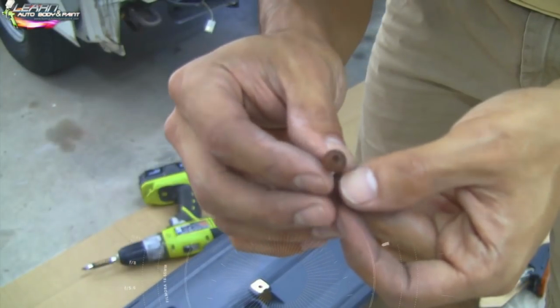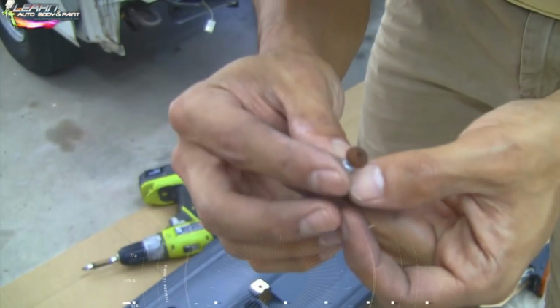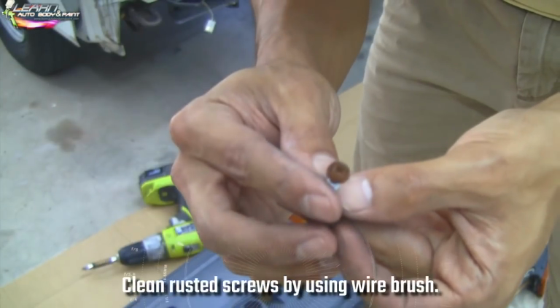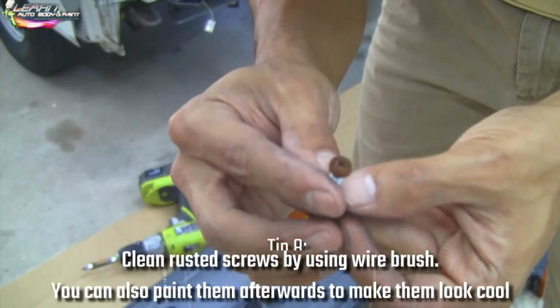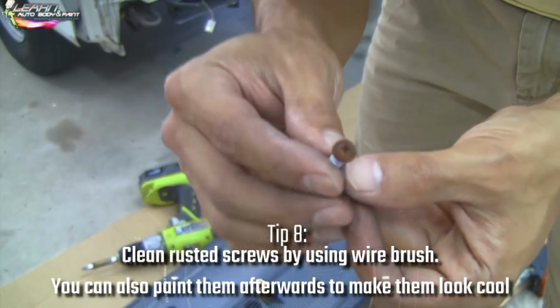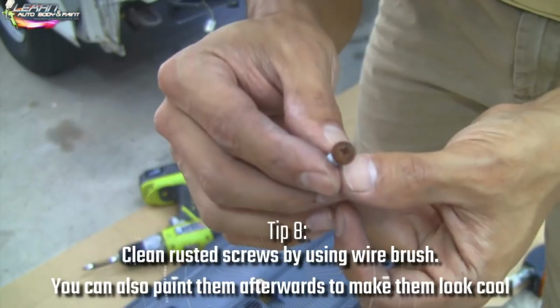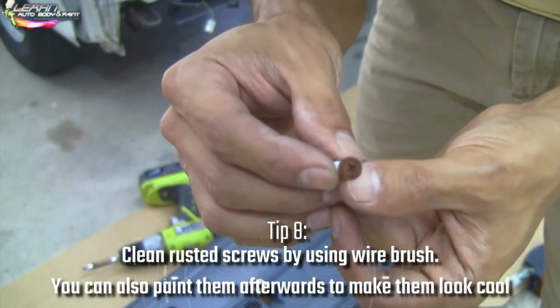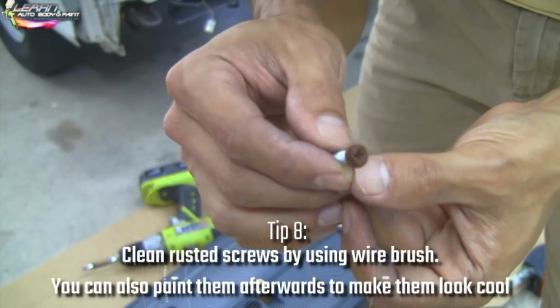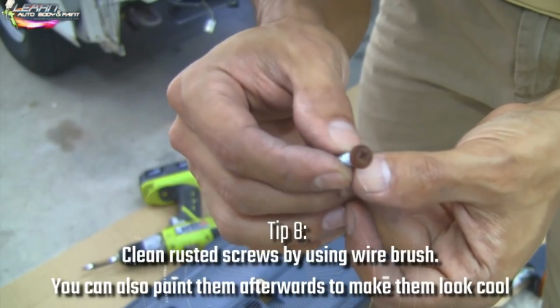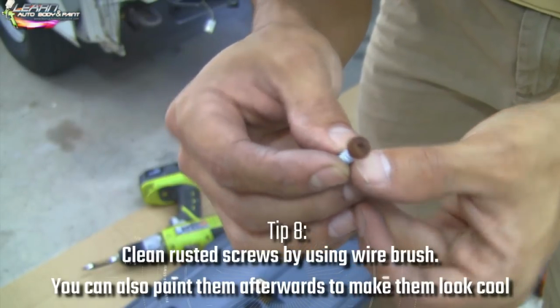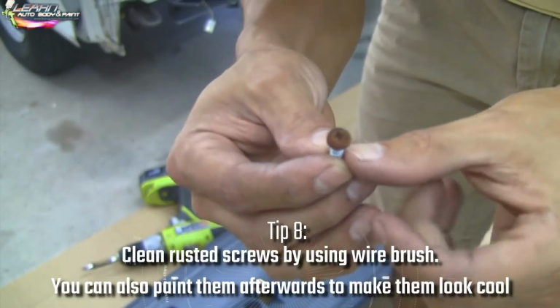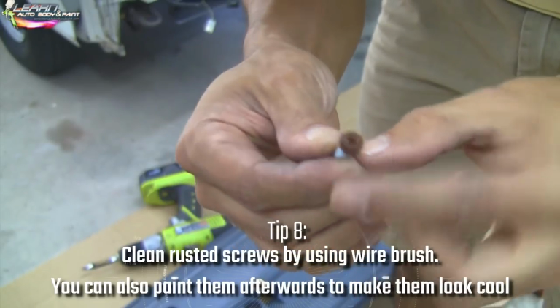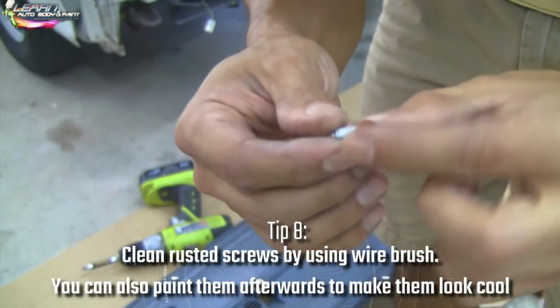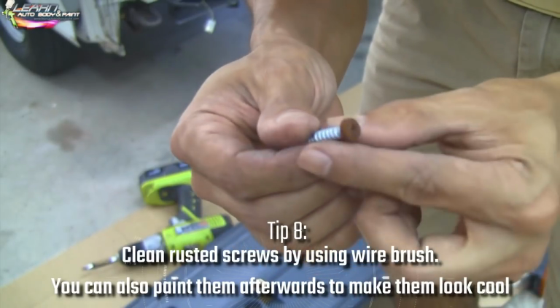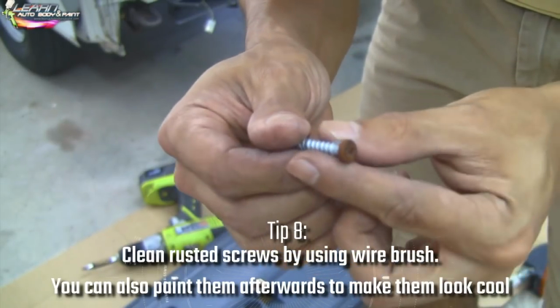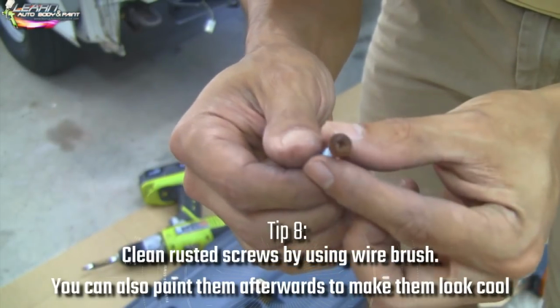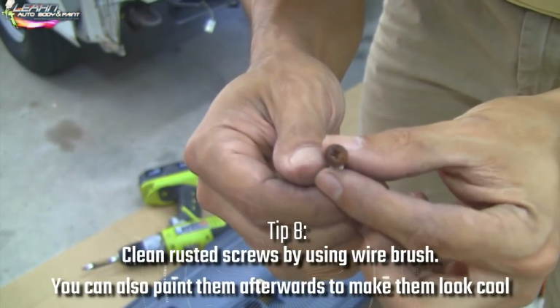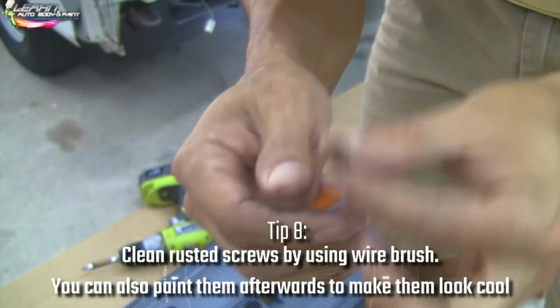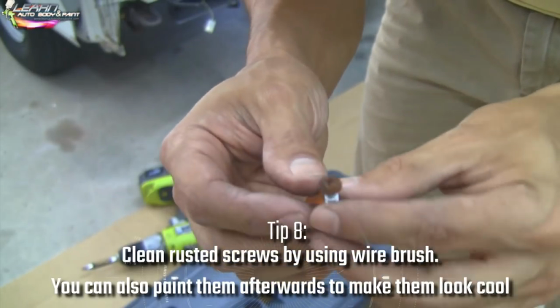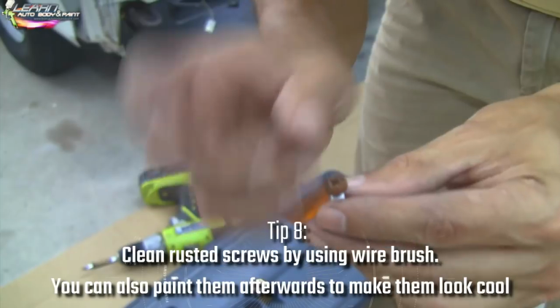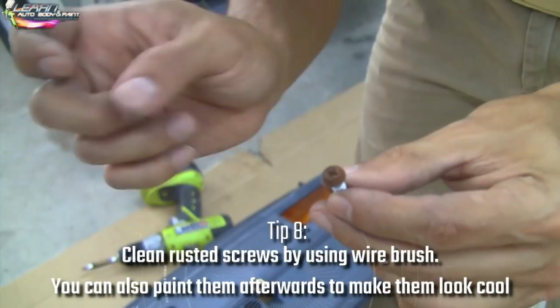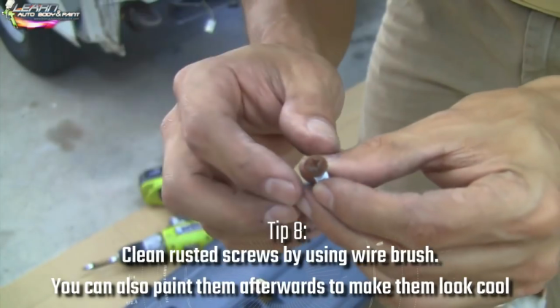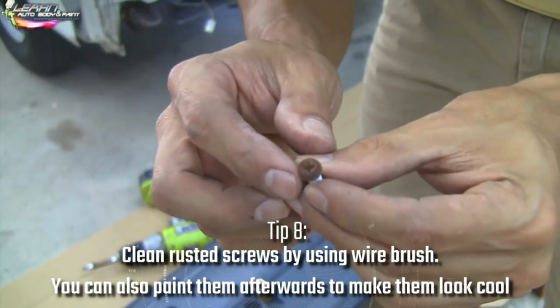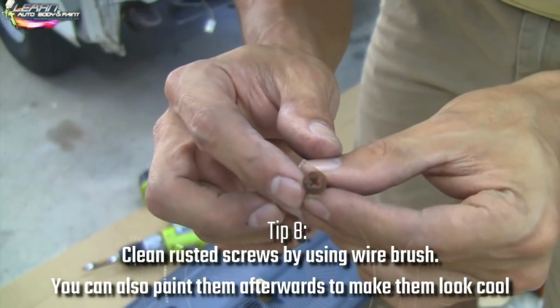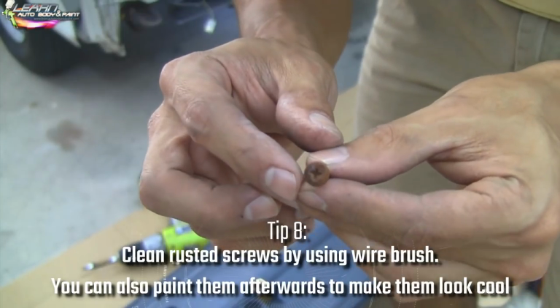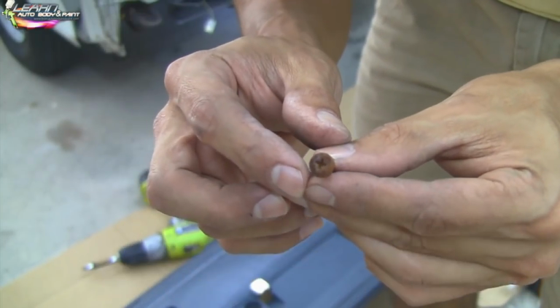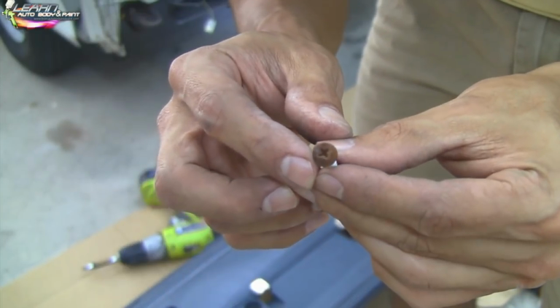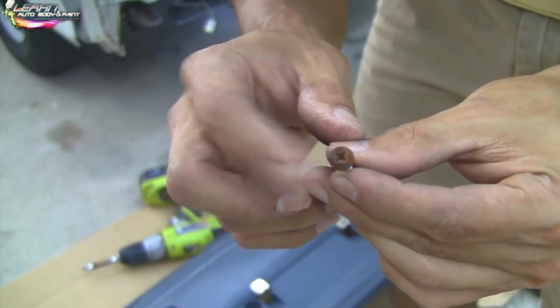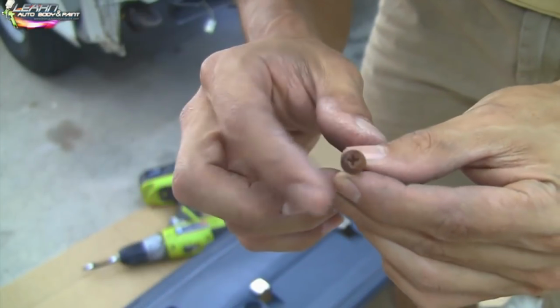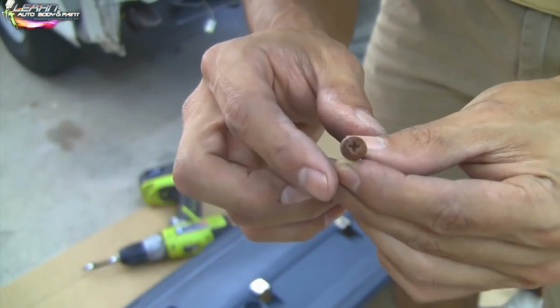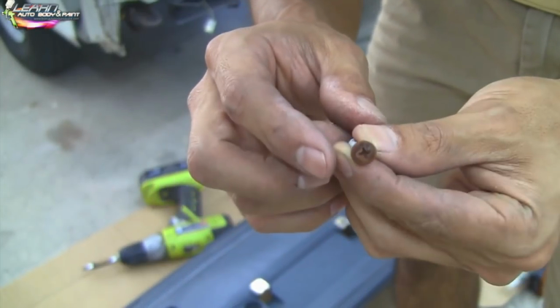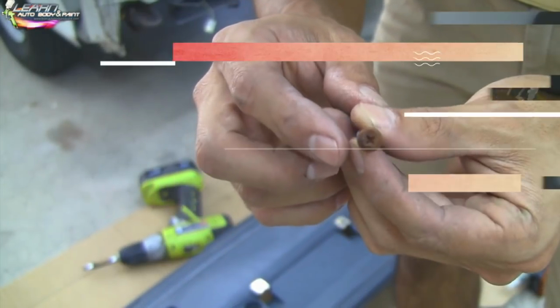For screws like this, what I like to do is hit them with a wire brush or wire wheel to make them look new again. Then you can spray paint them black if you want and screw them back in. Sometimes they look good just by cleaning them up.